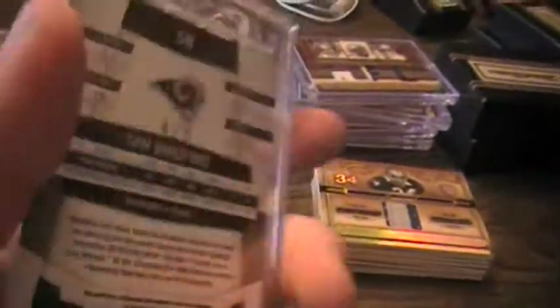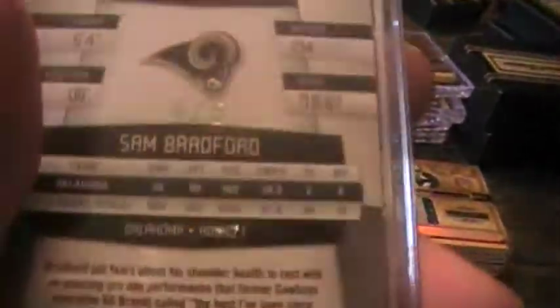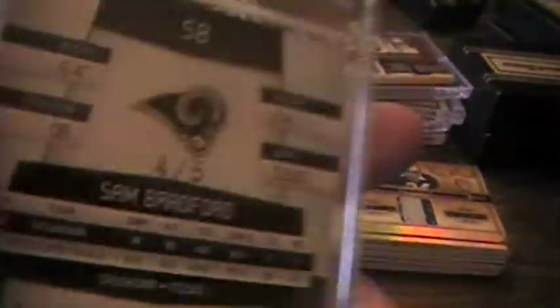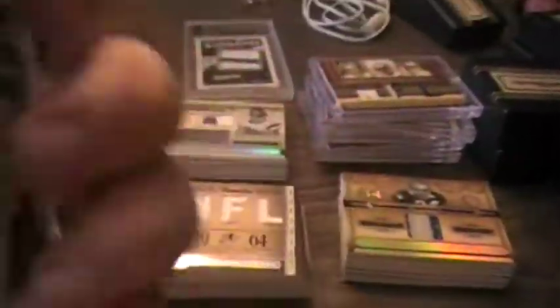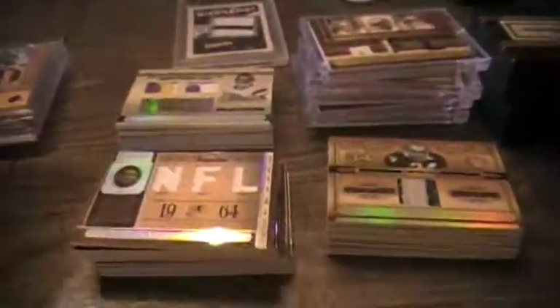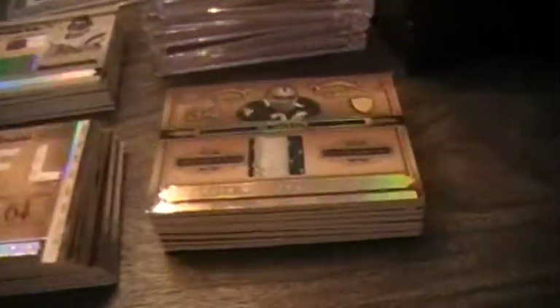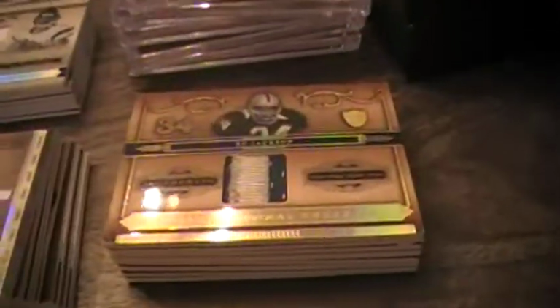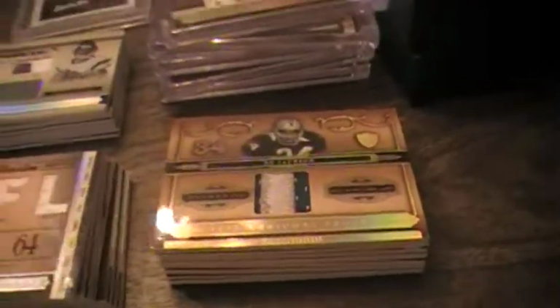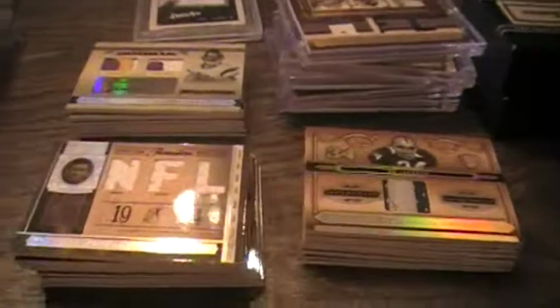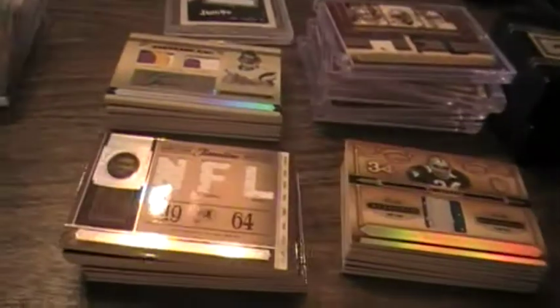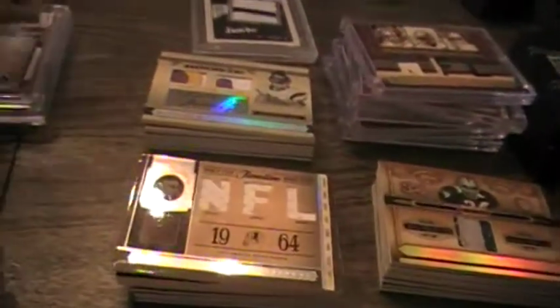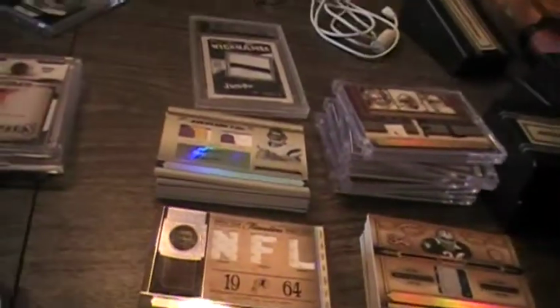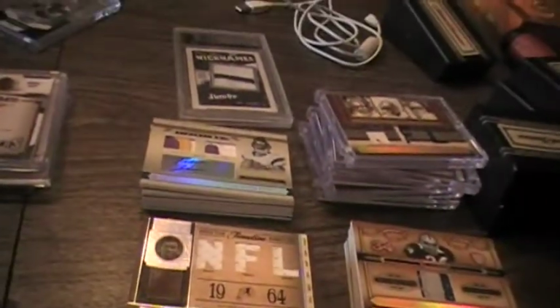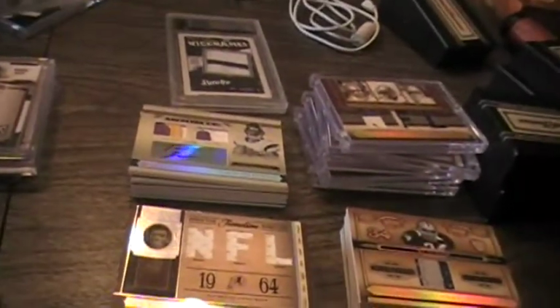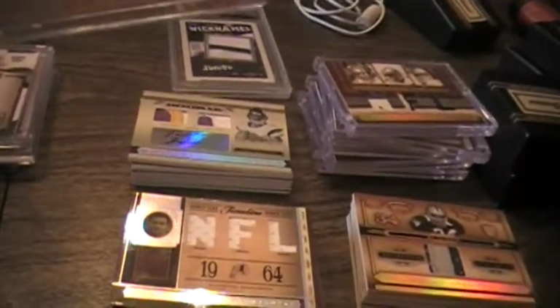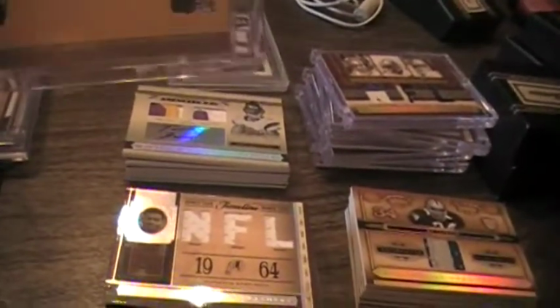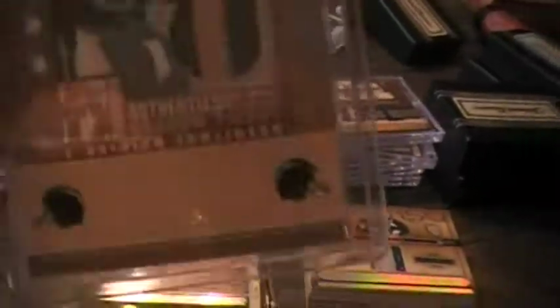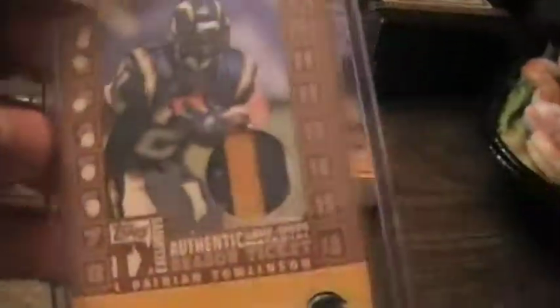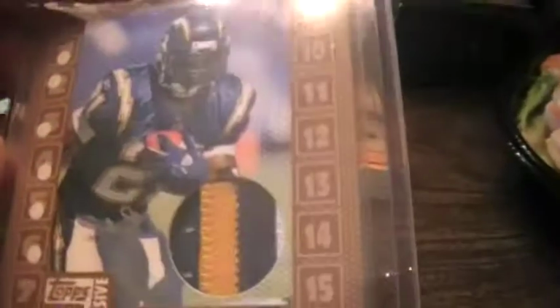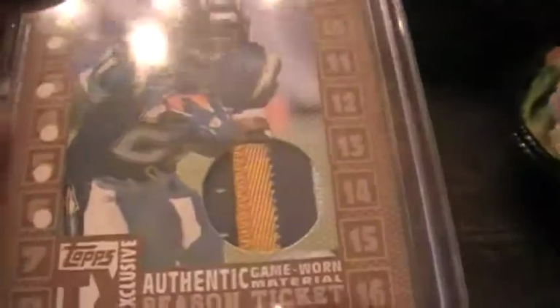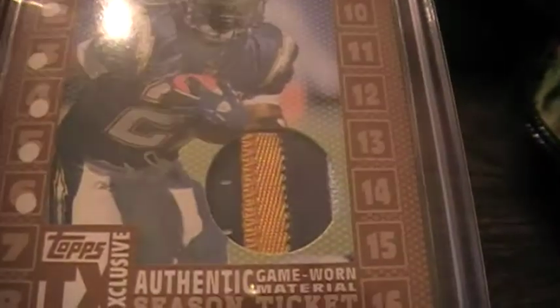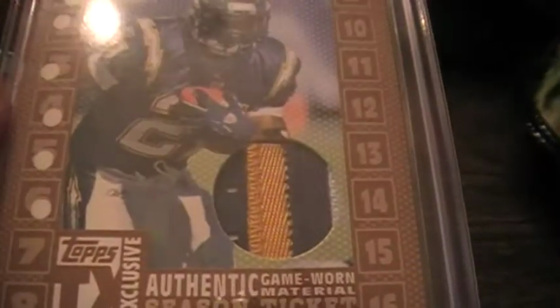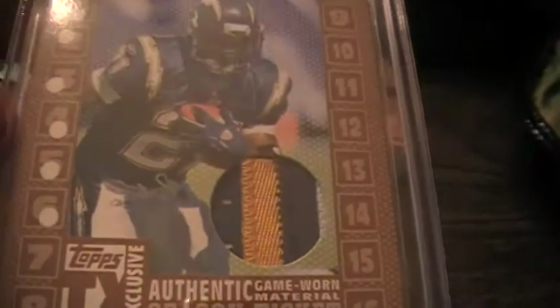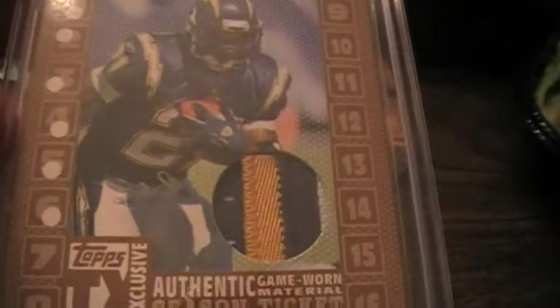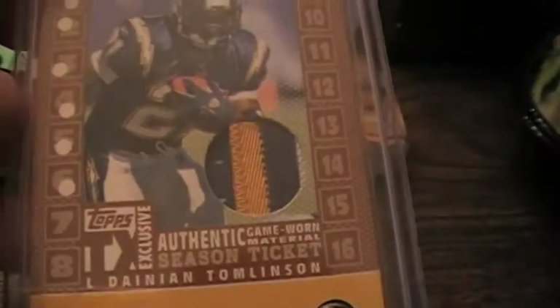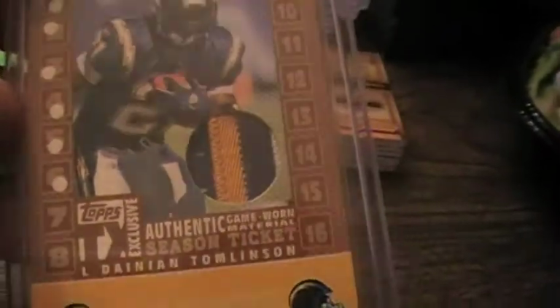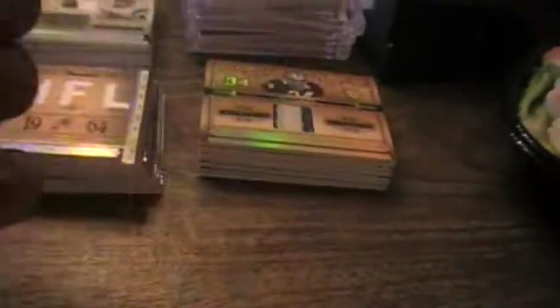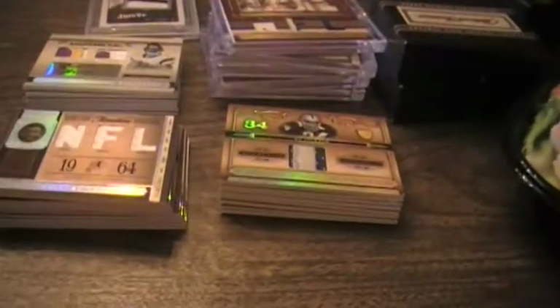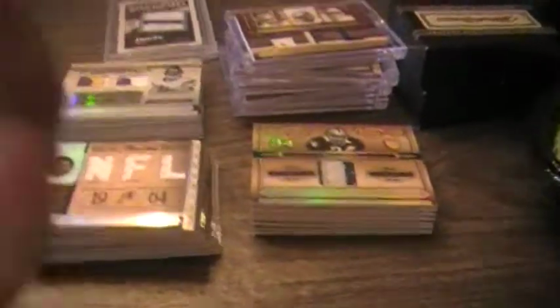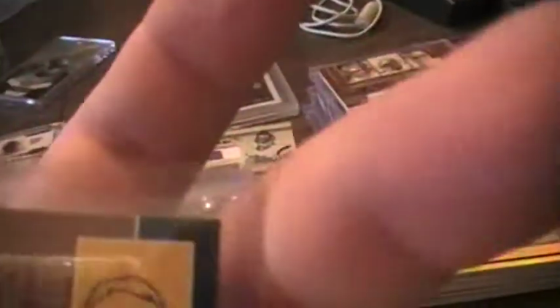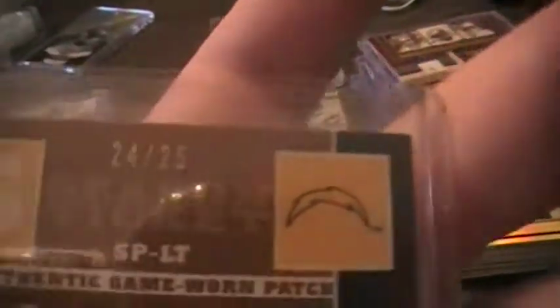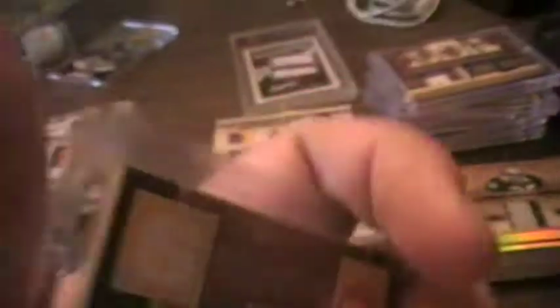The Sam Bradford auto was numbered four of five — that was pretty solid. Then some cards that a couple YouTubers gave me. I believe this came from Connor USMC — a freaking solid four-color LaDainian Tomlinson patch, which is just awesome, numbered out of 25.